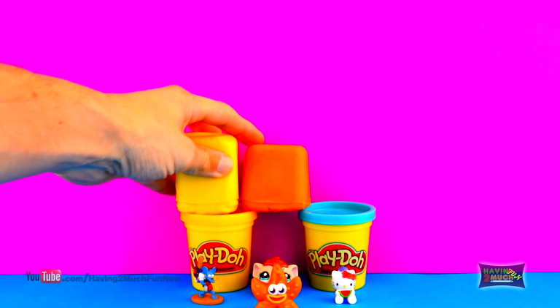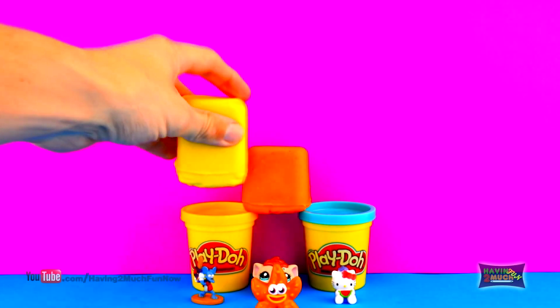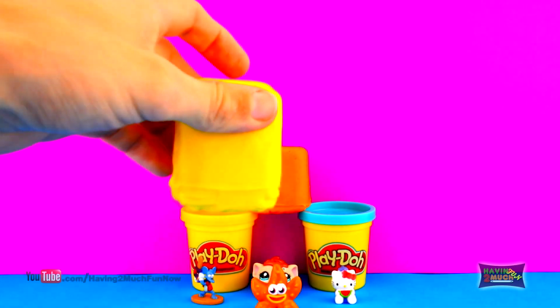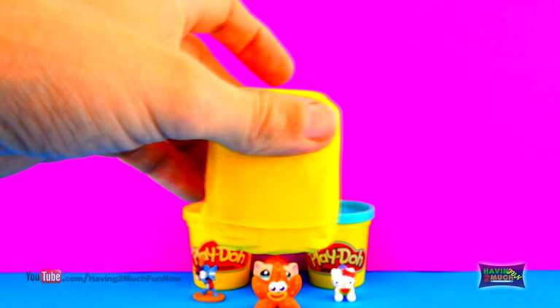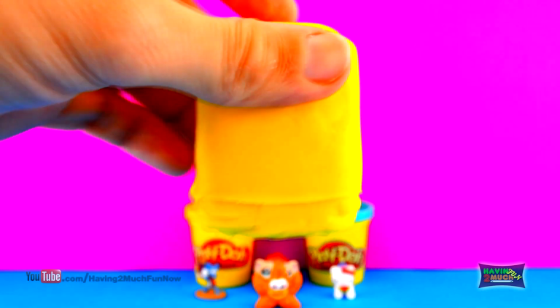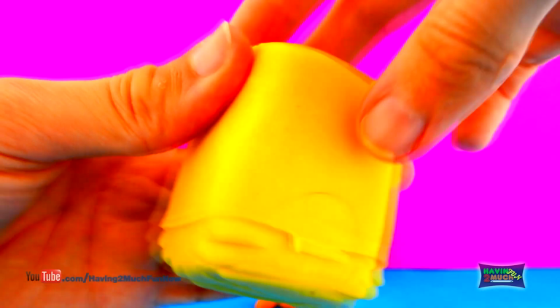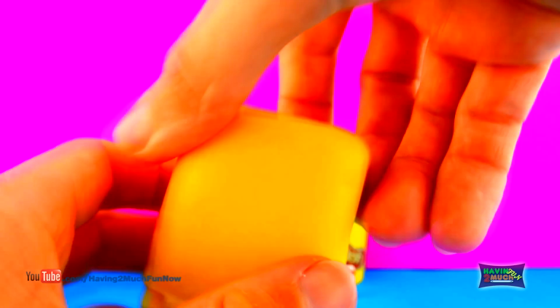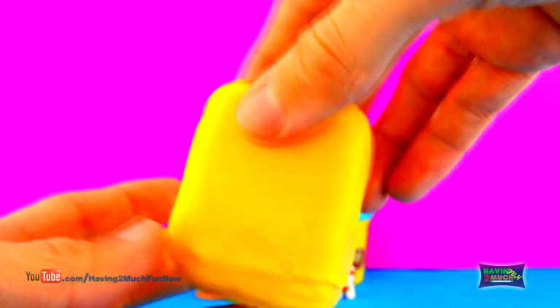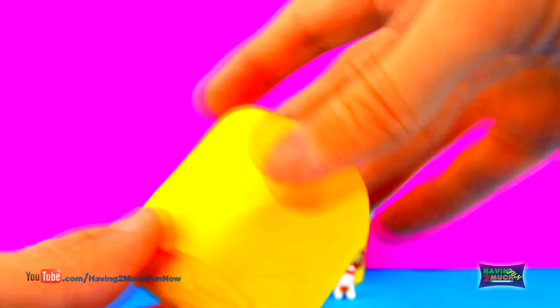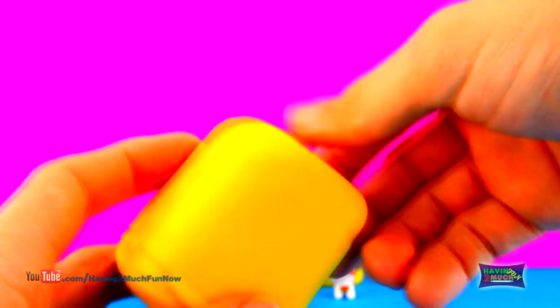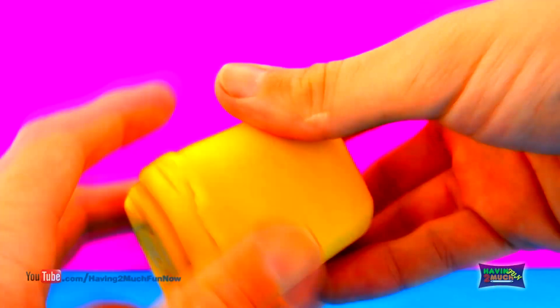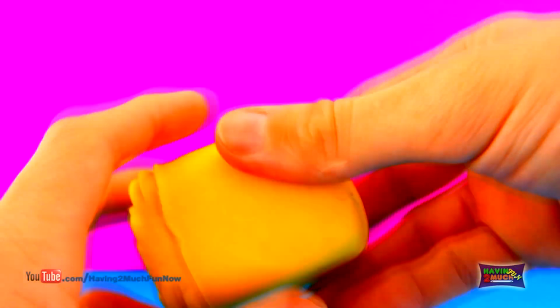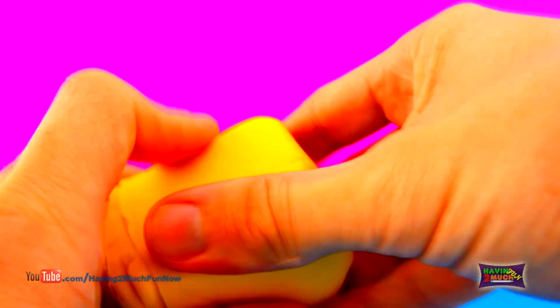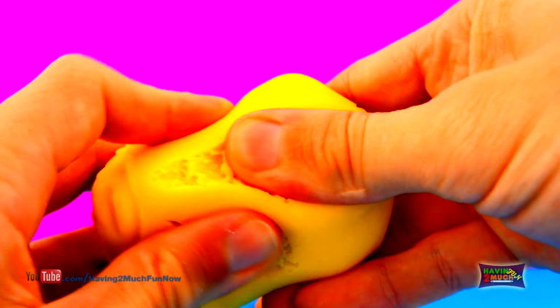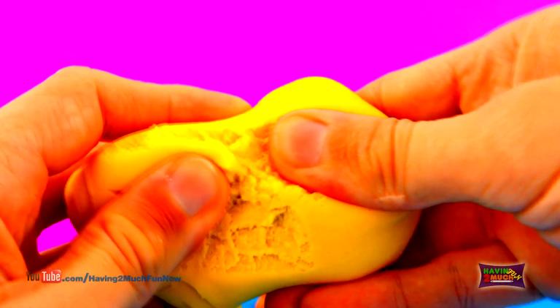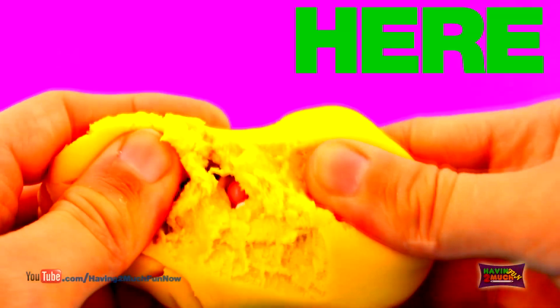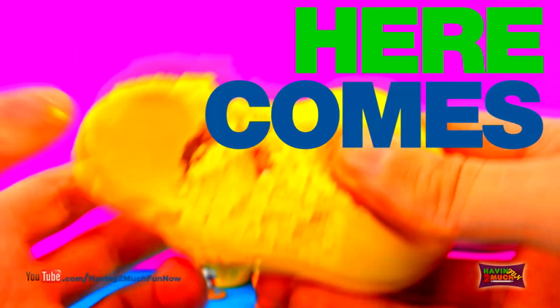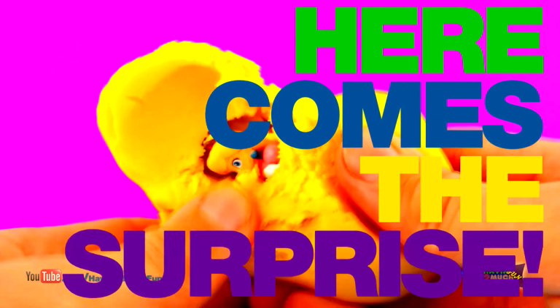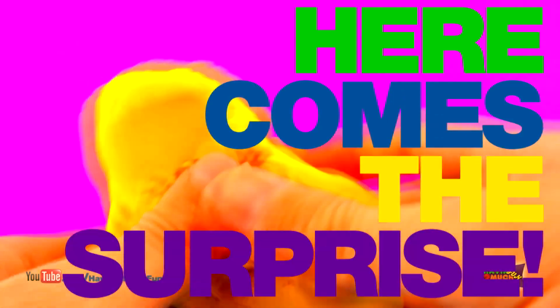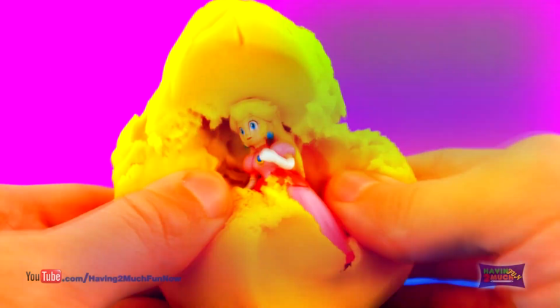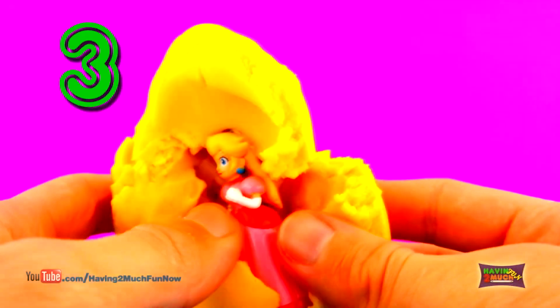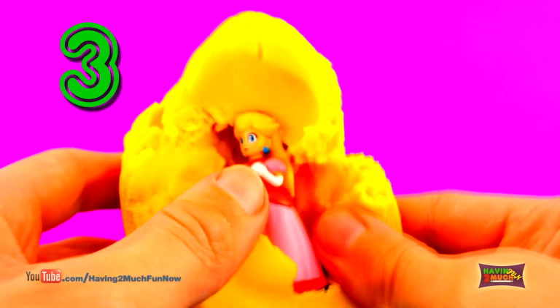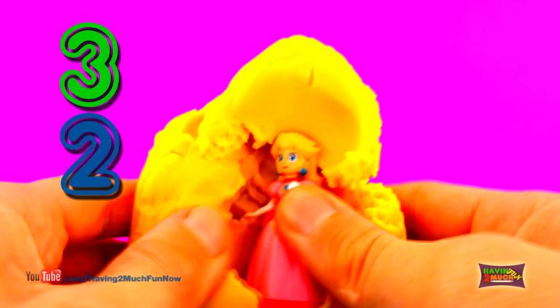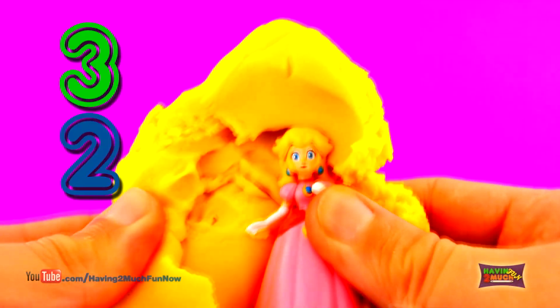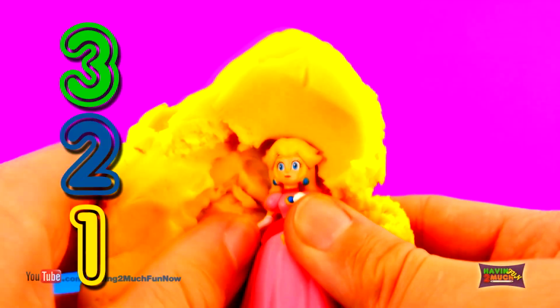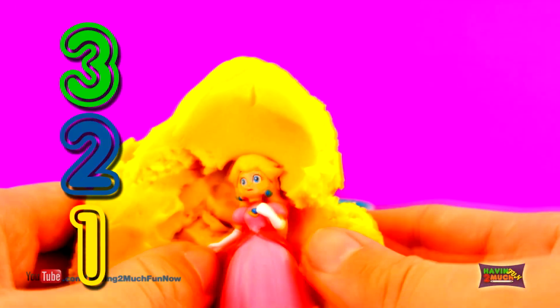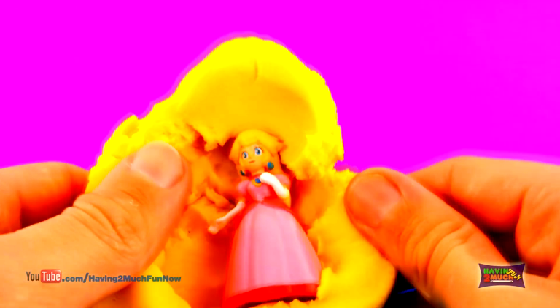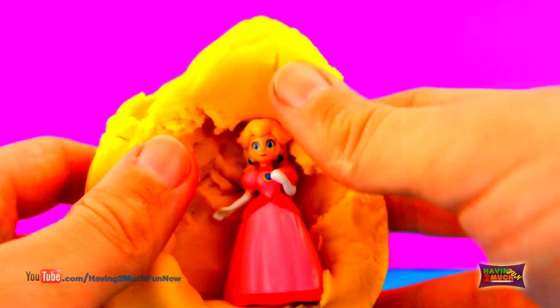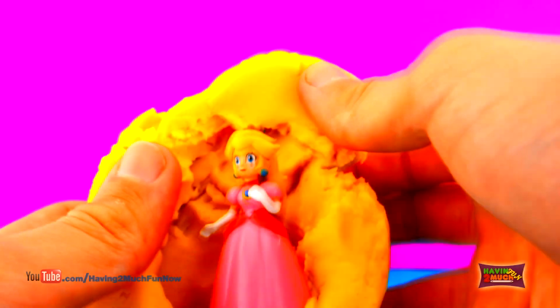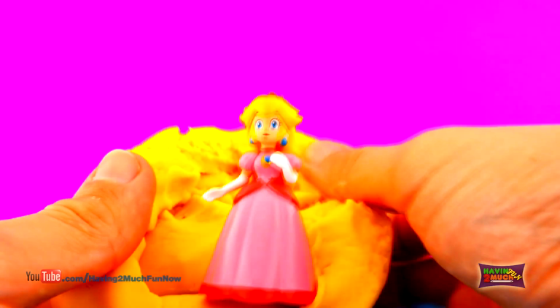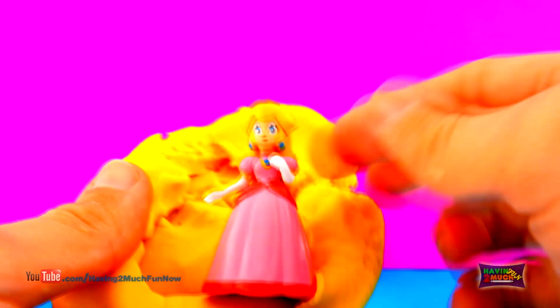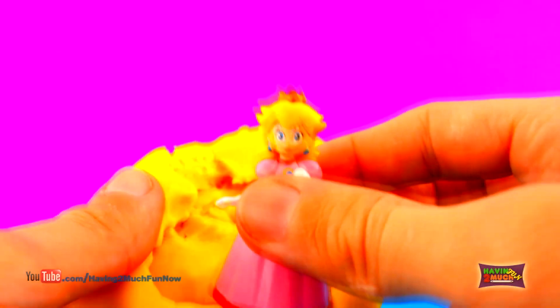Let's try yellow. Here comes the surprise. 3, 2, 1! It's Princess Peach from Nintendo!